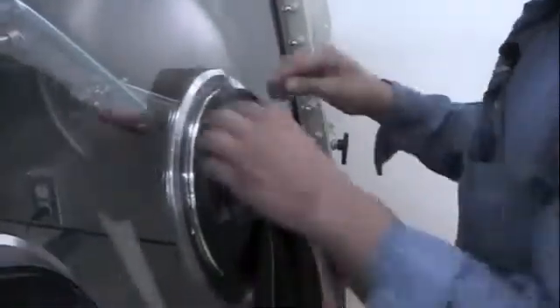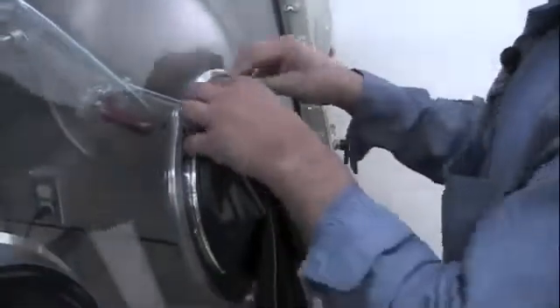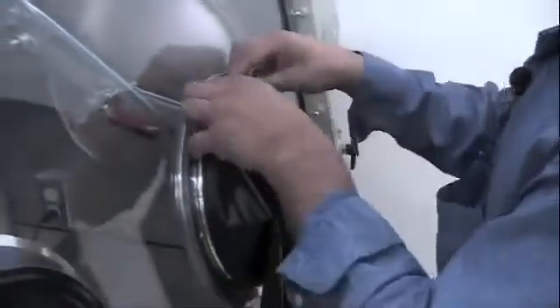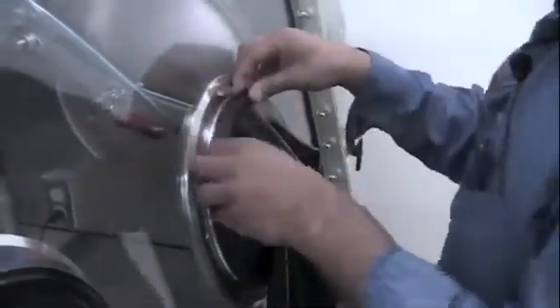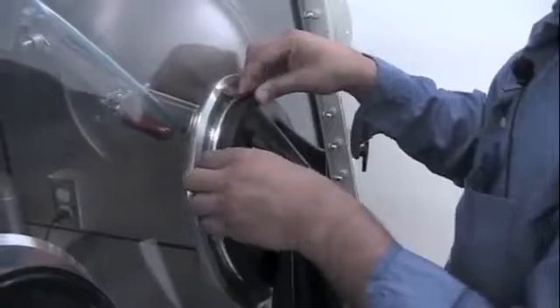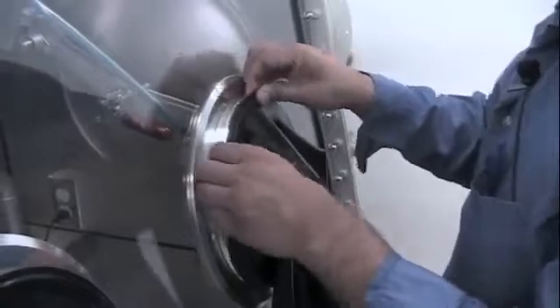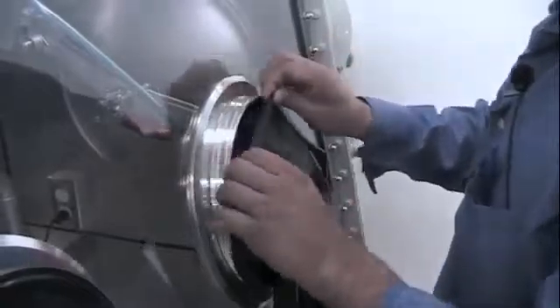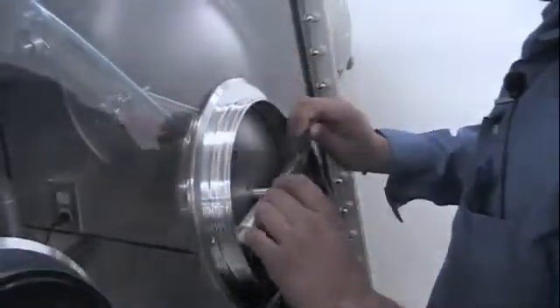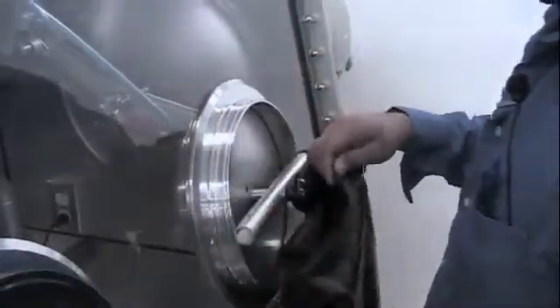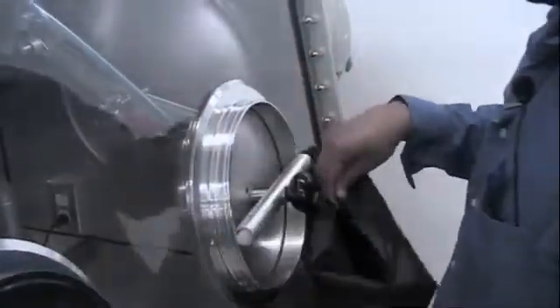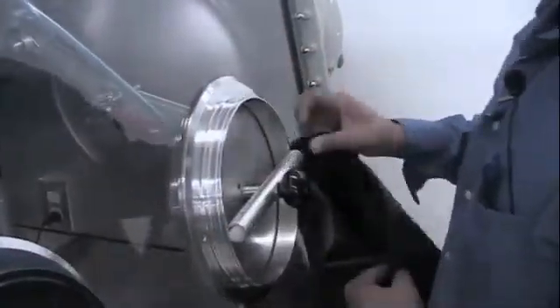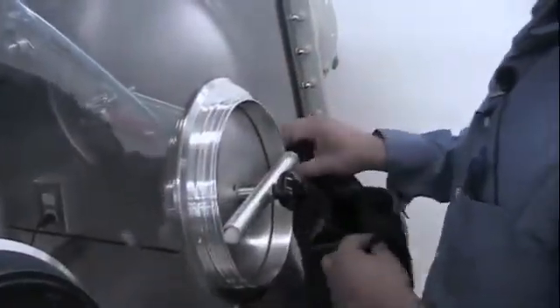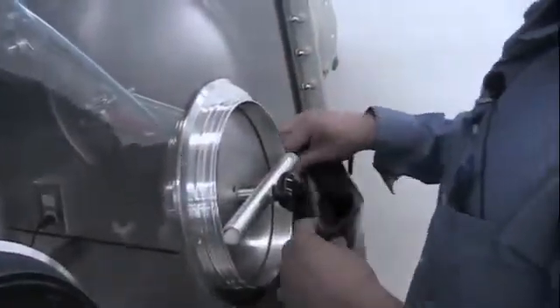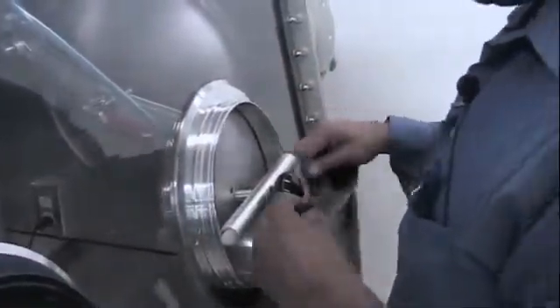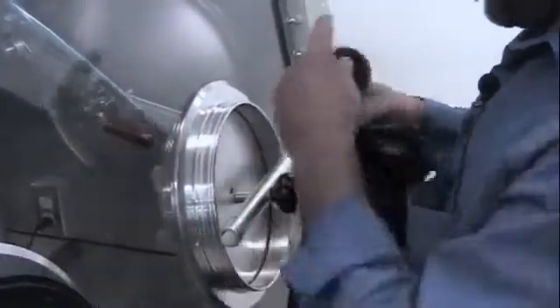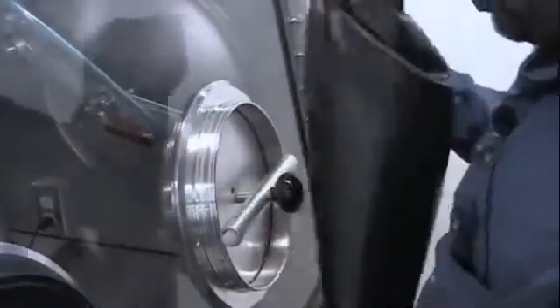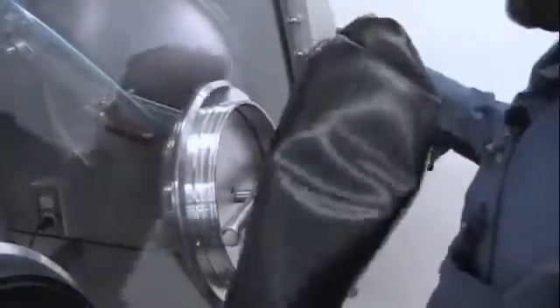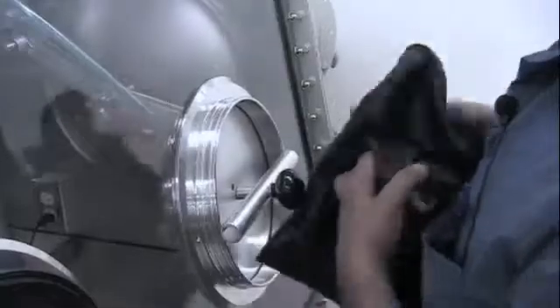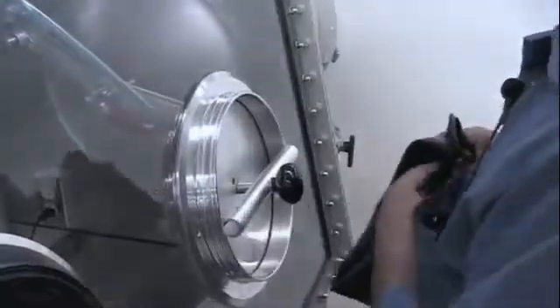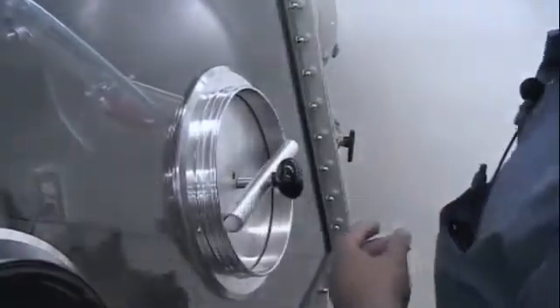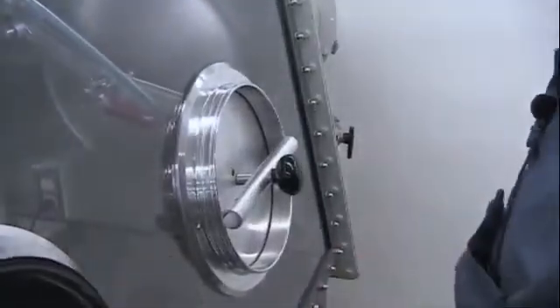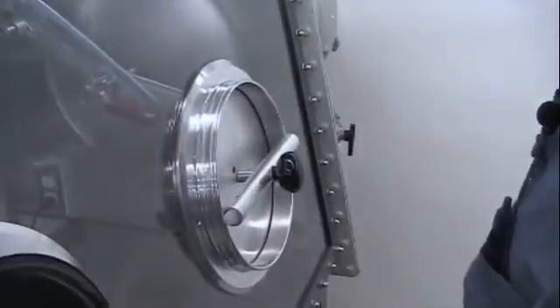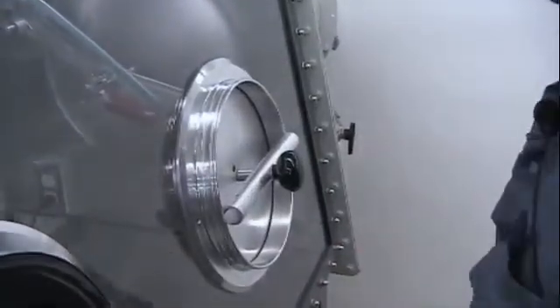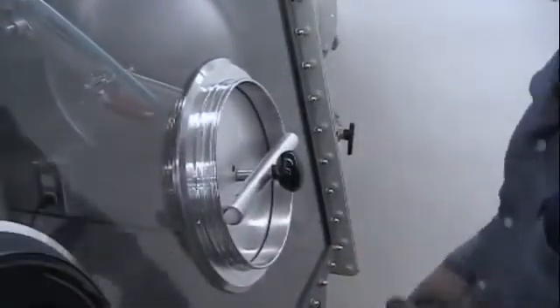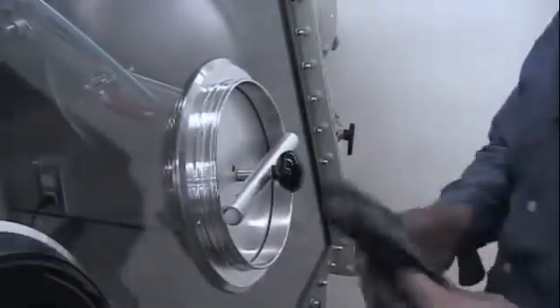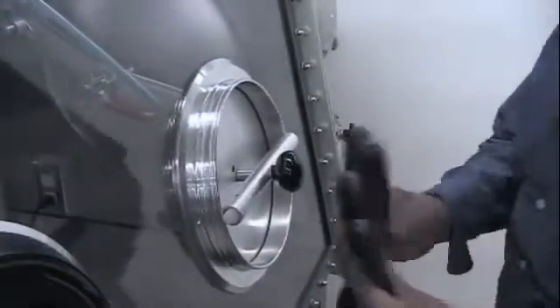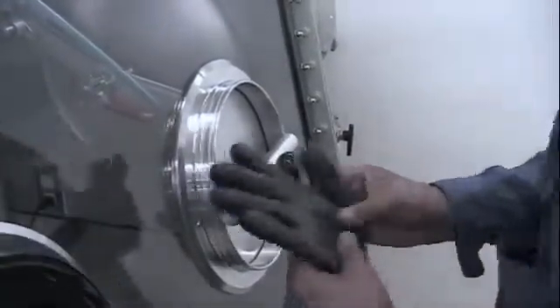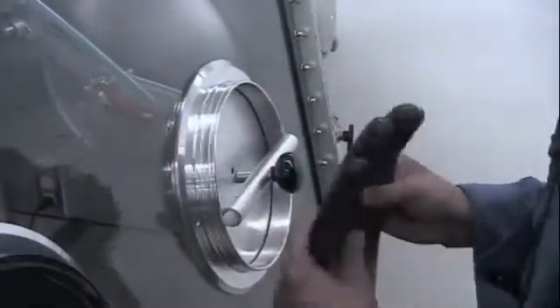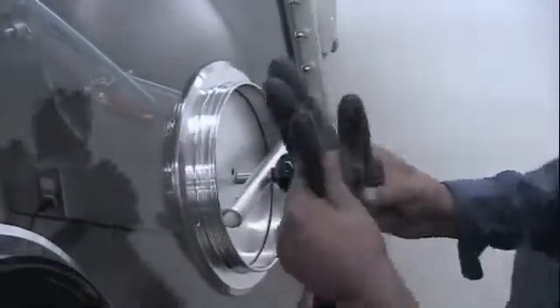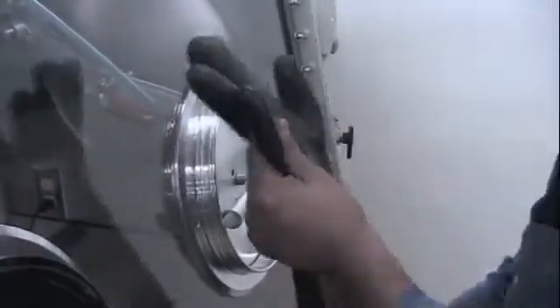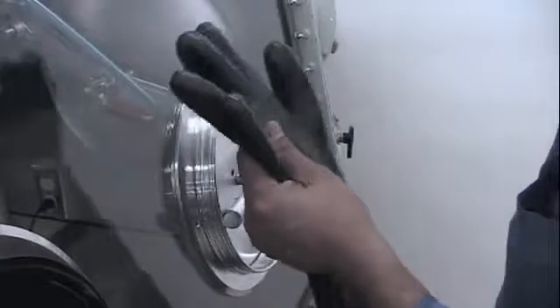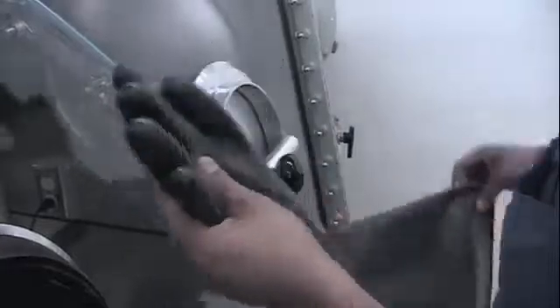The next step is to remove the old glove. We remove the old glove and we are going to install the new glove.